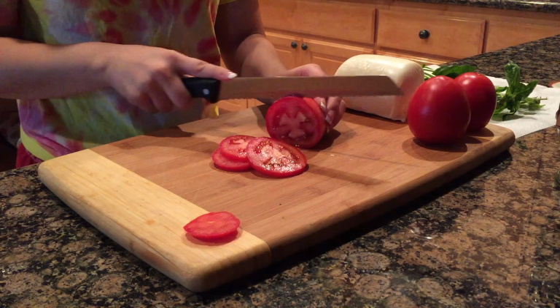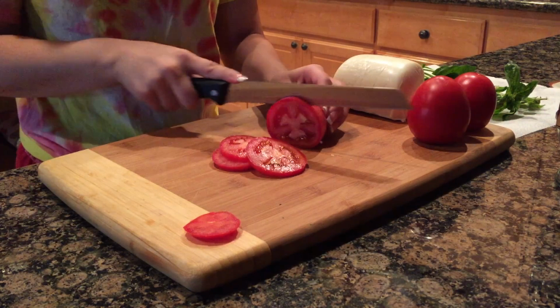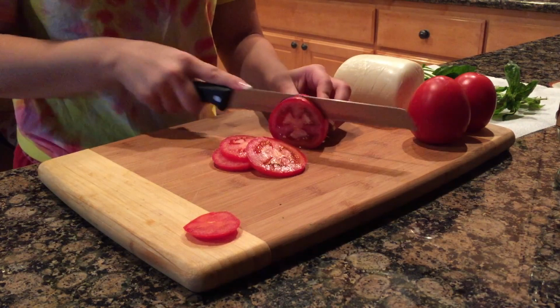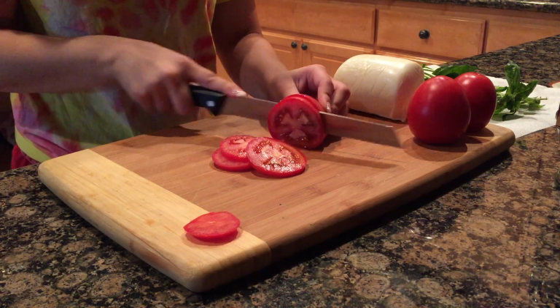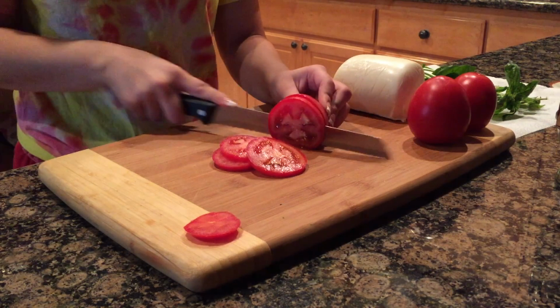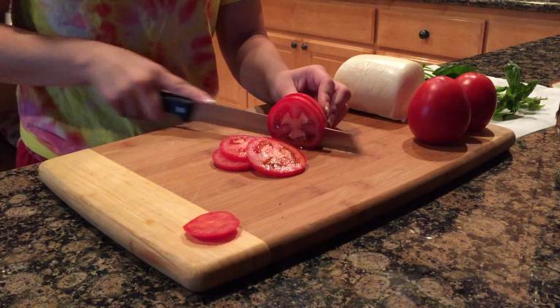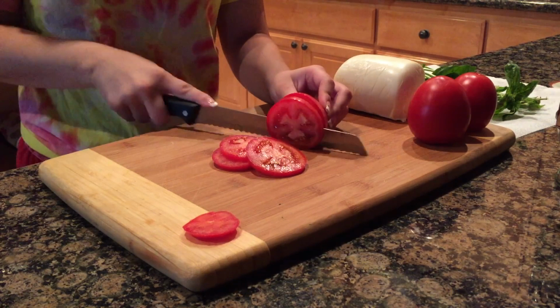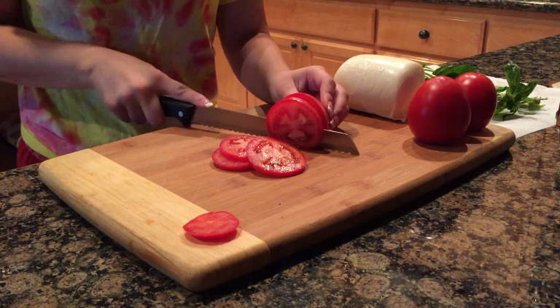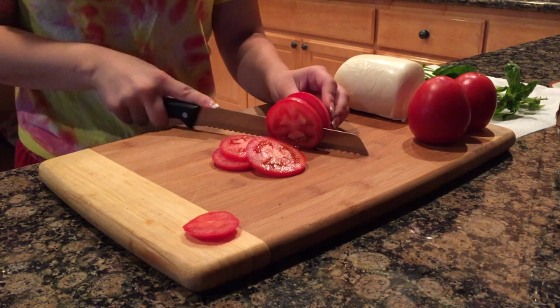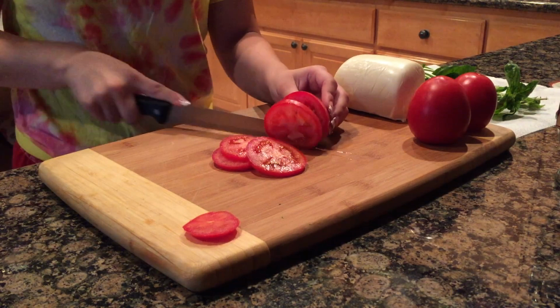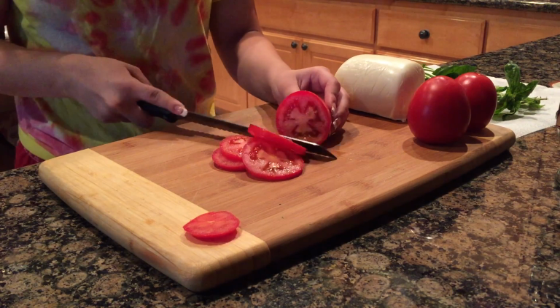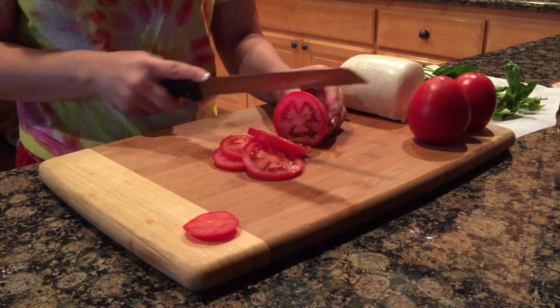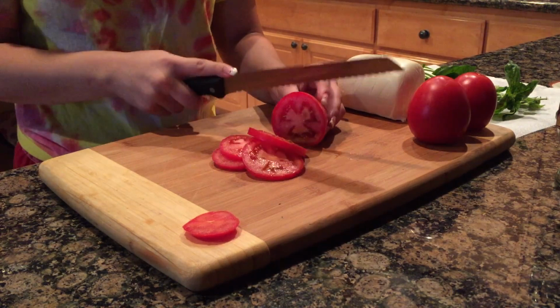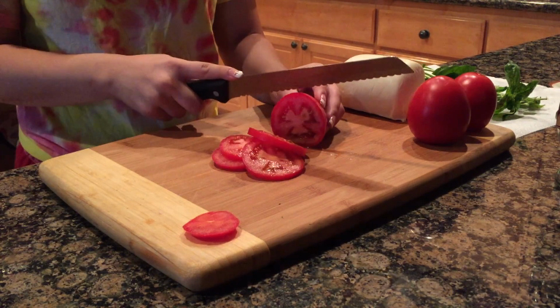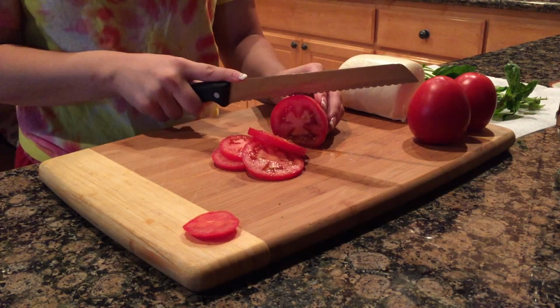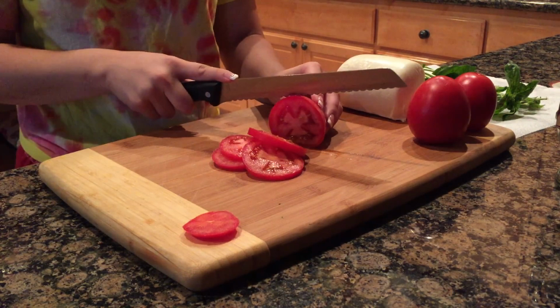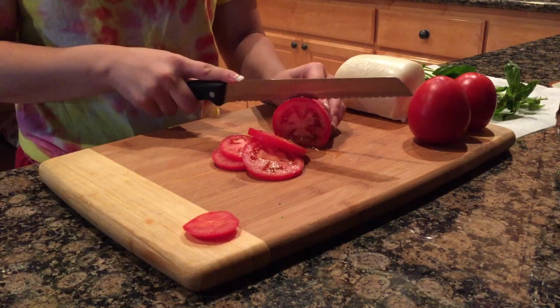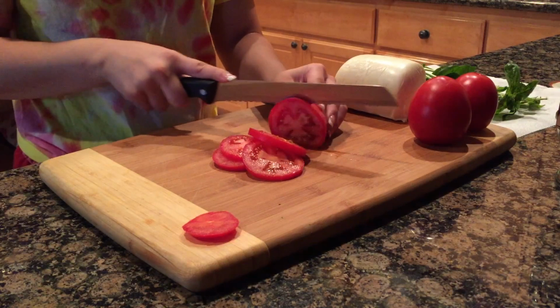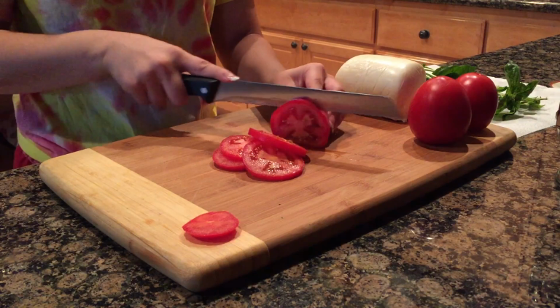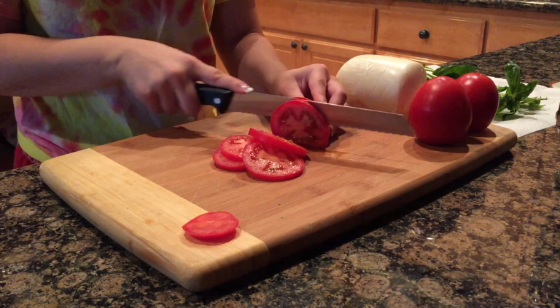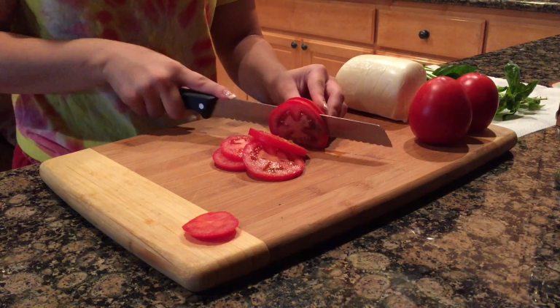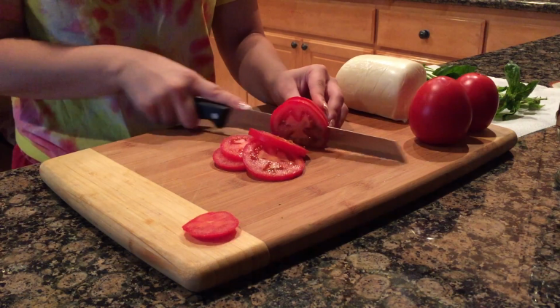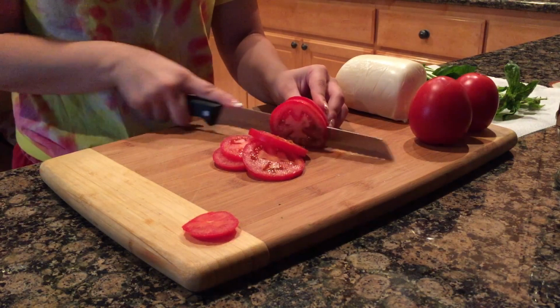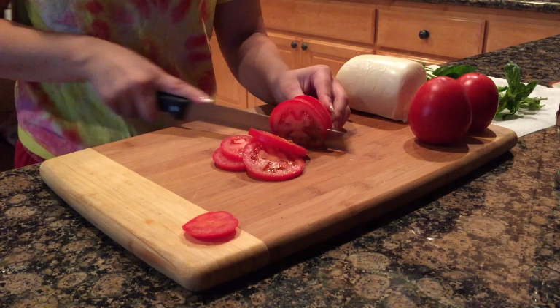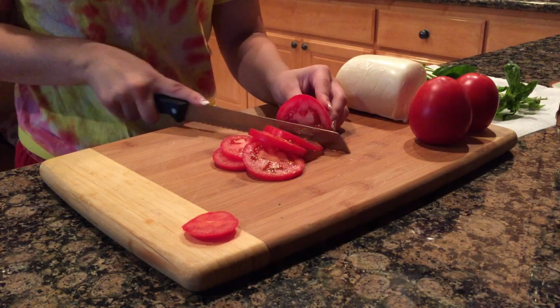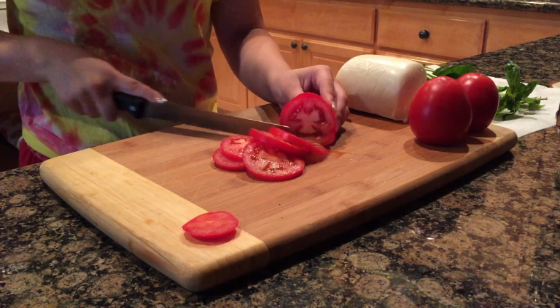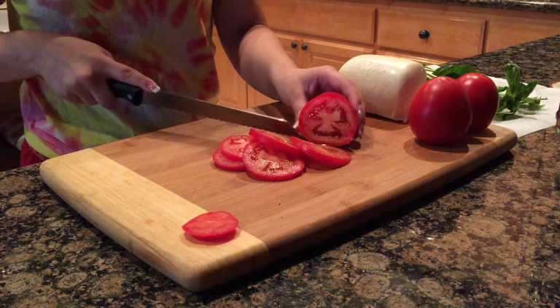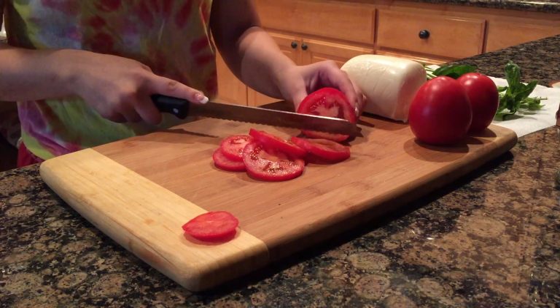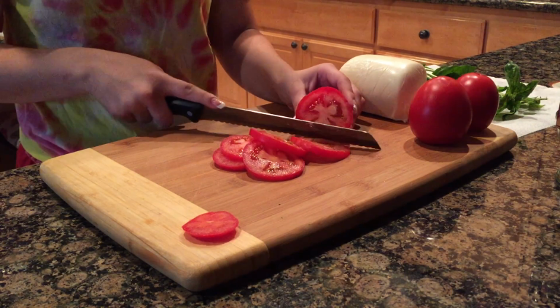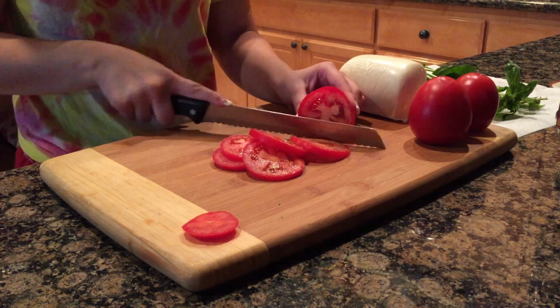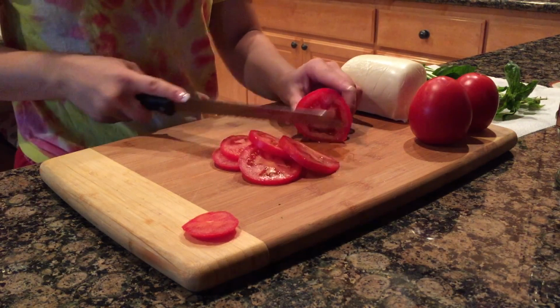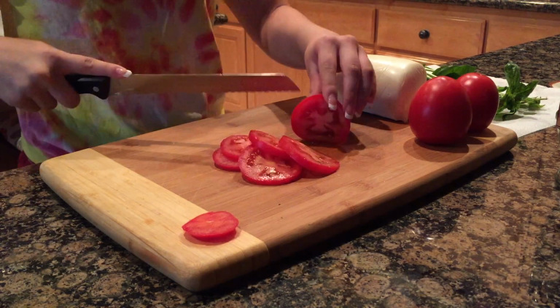First, you want to chop the top of the tomato off, because you don't want that, and then chop the rest of the tomato into one centimeter thick slices.